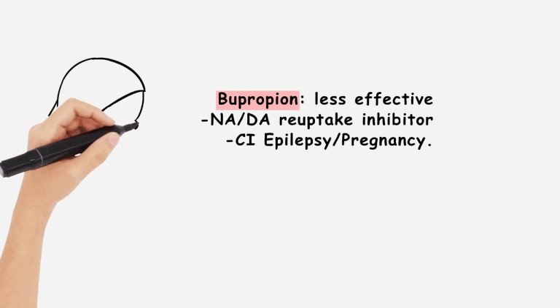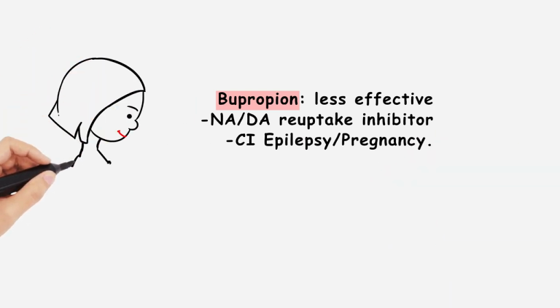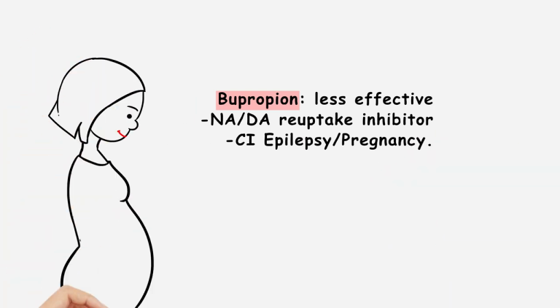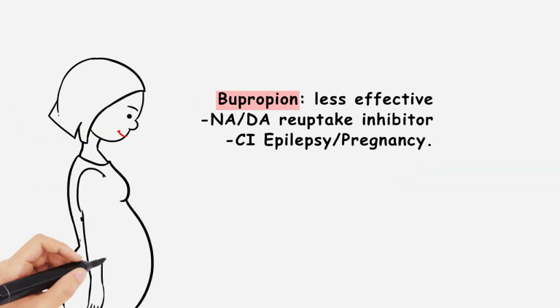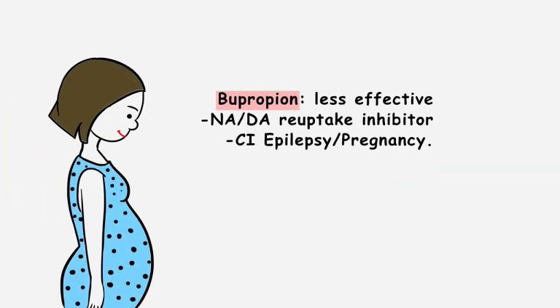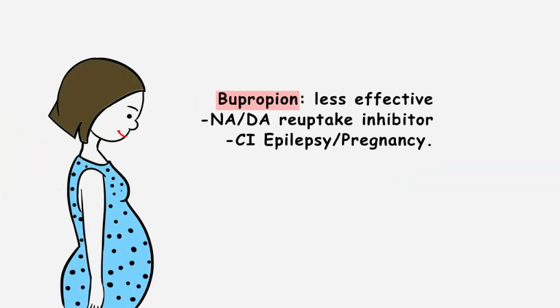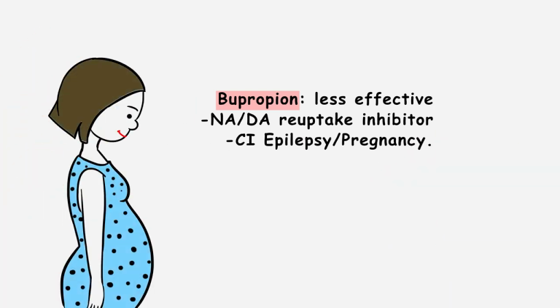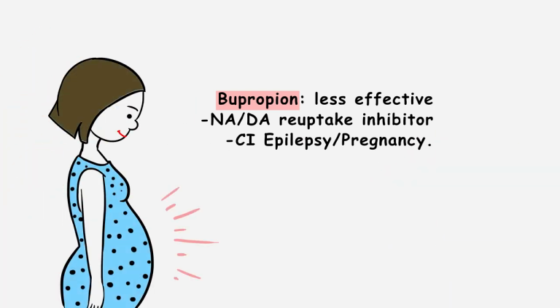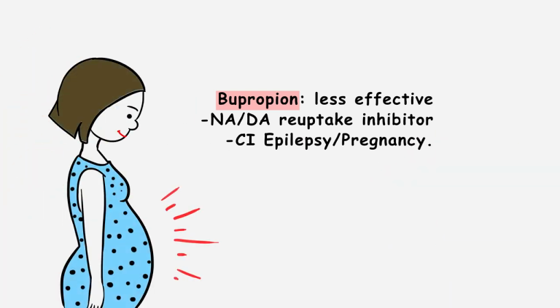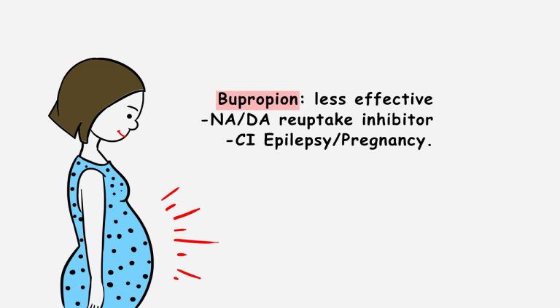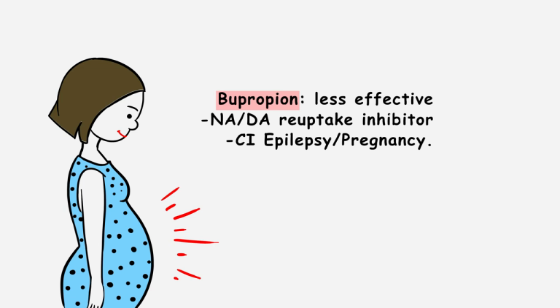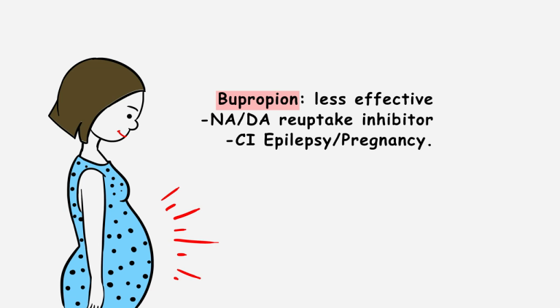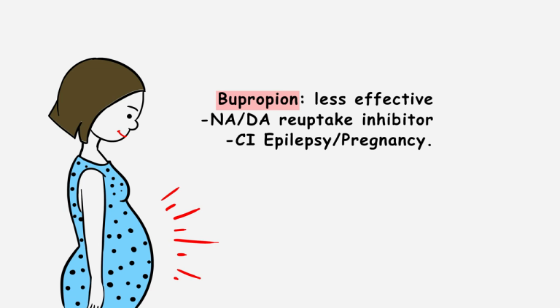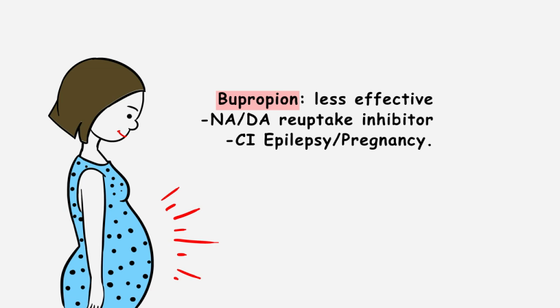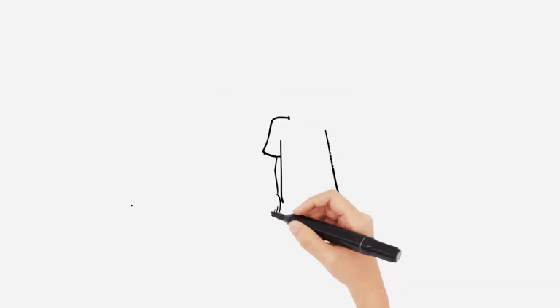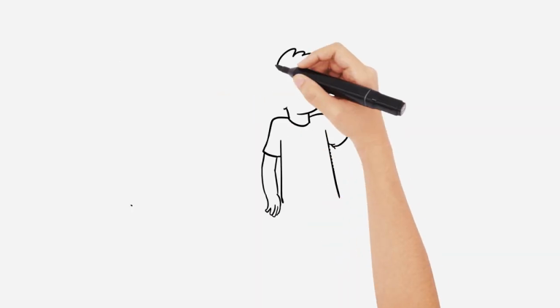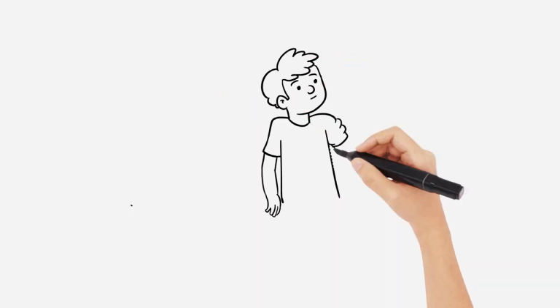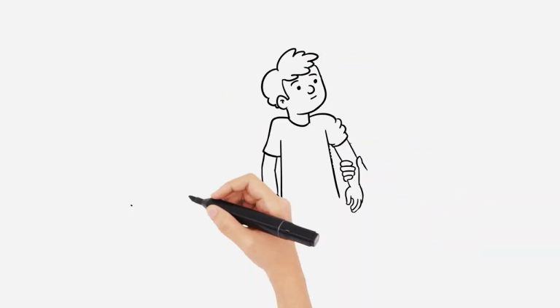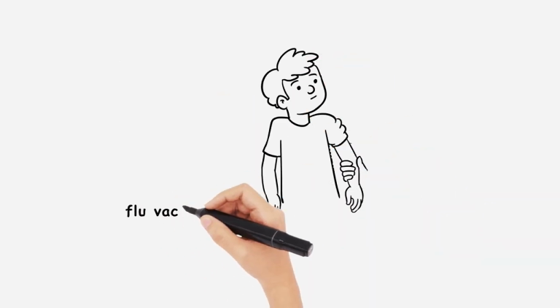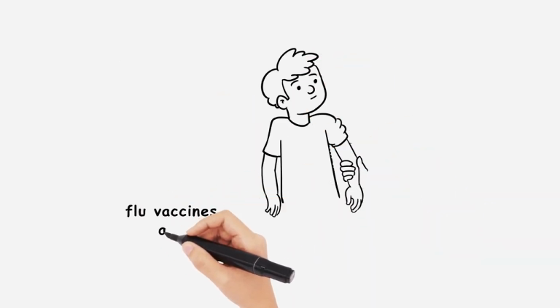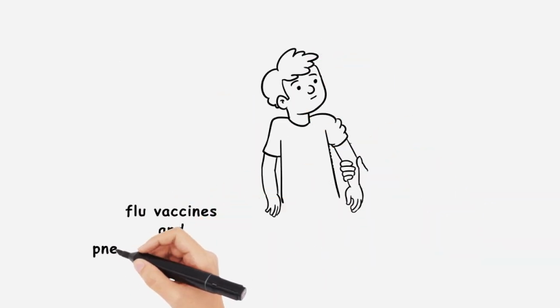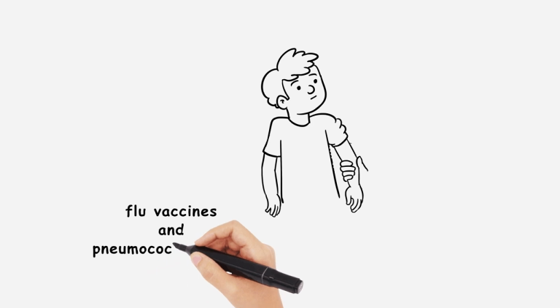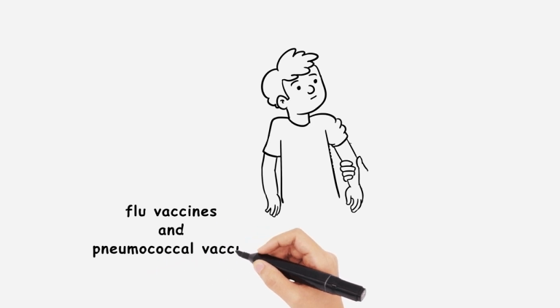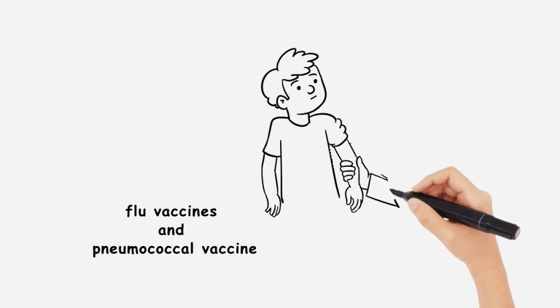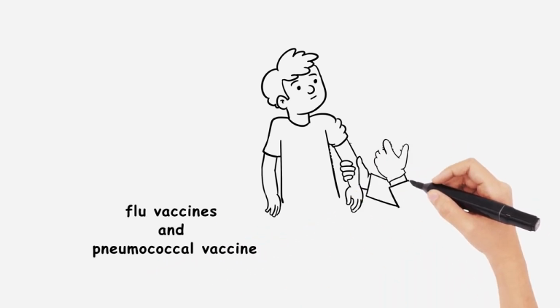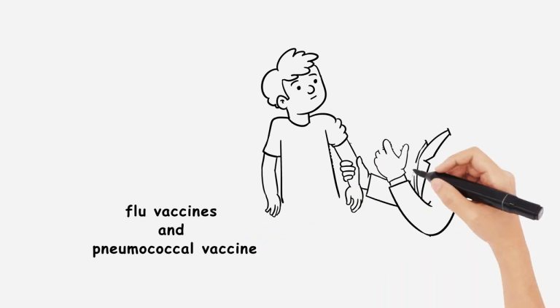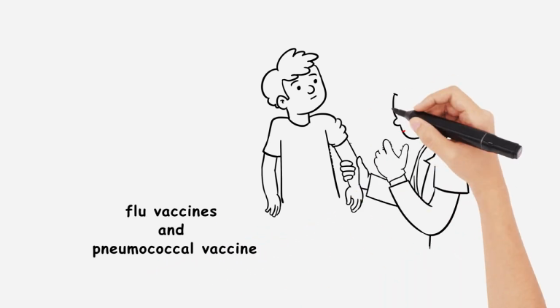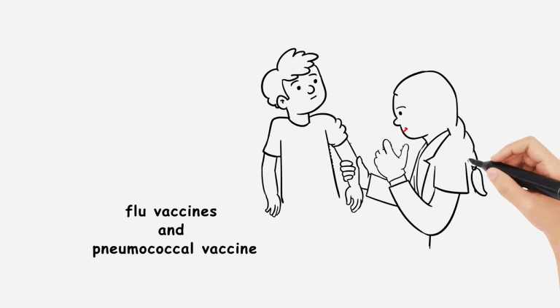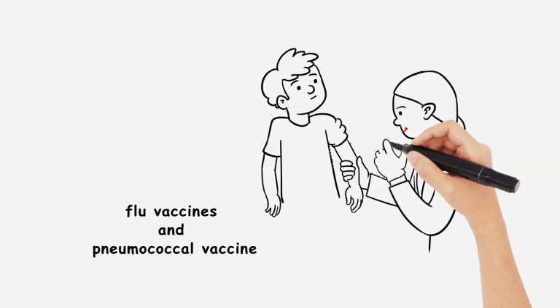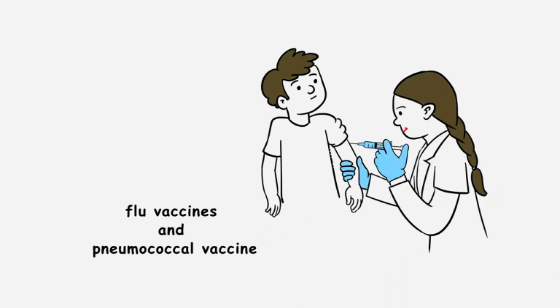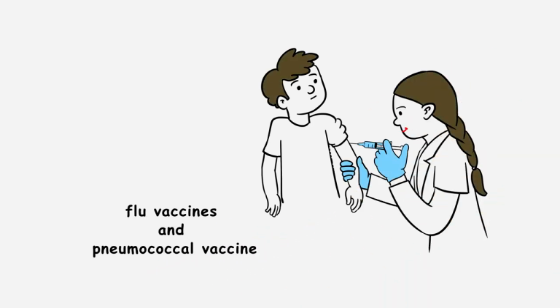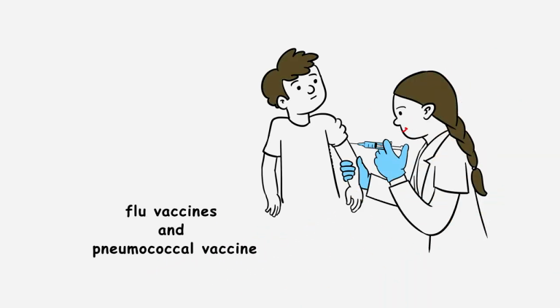Bupropion is a noradrenaline-dopamine reuptake inhibitor and is contraindicated in pregnancy and in epilepsy. Patients should also be offered an annual flu vaccine and a one-off pneumococcal vaccine, with pulmonary rehabilitation for those with an MRC grade 3 breathlessness or worse.